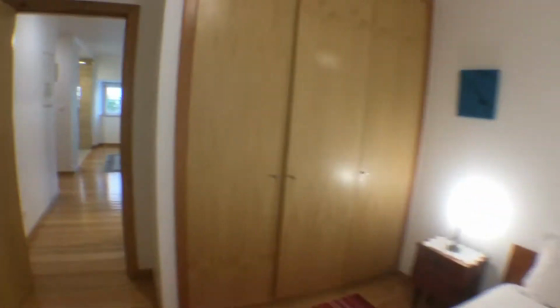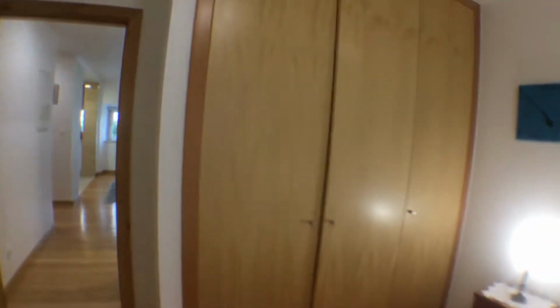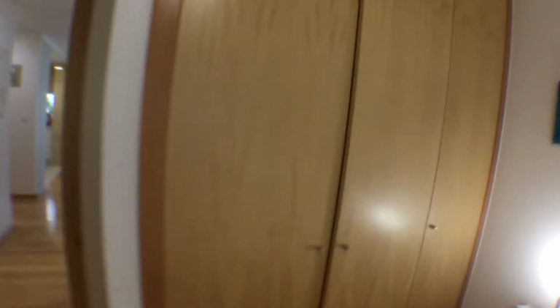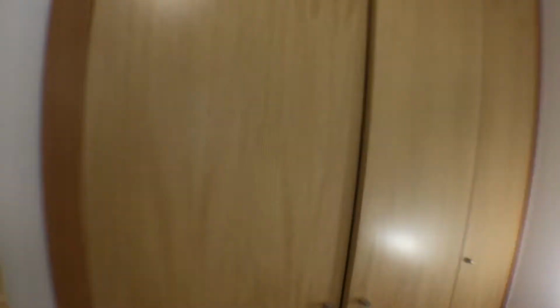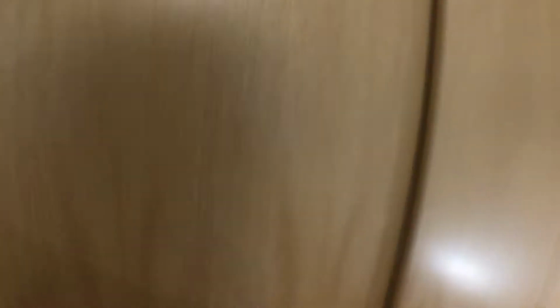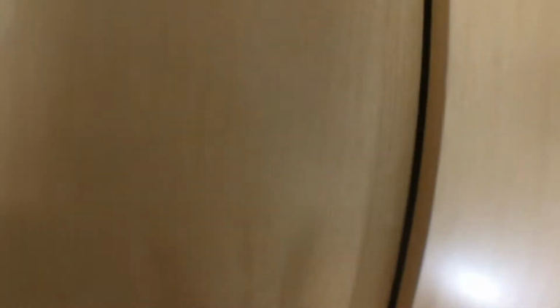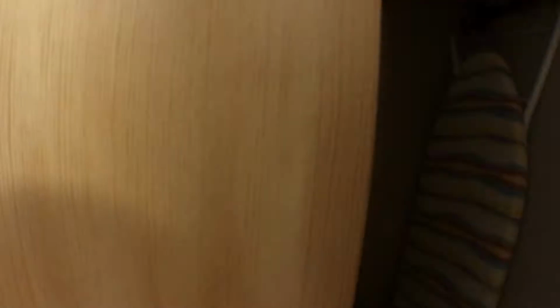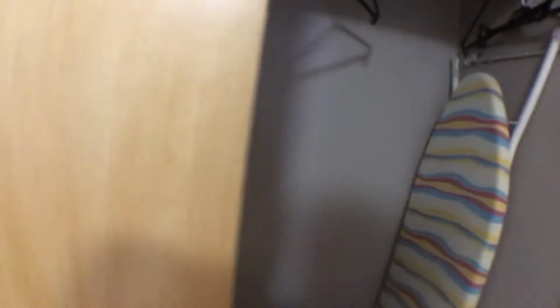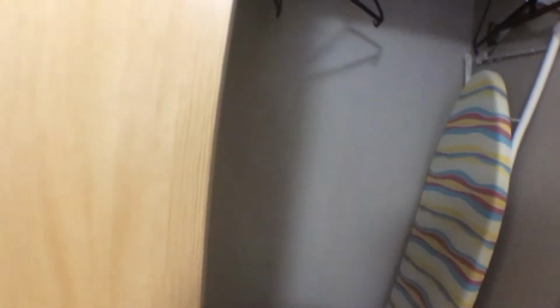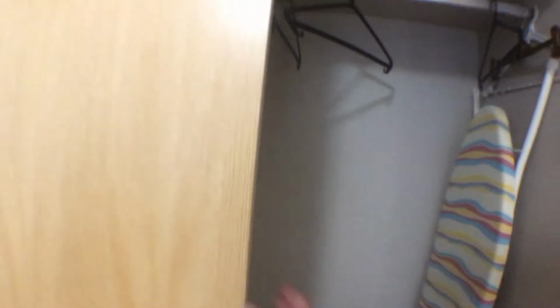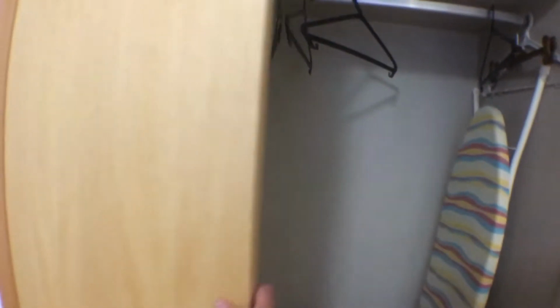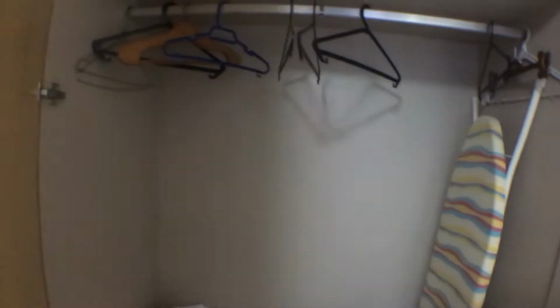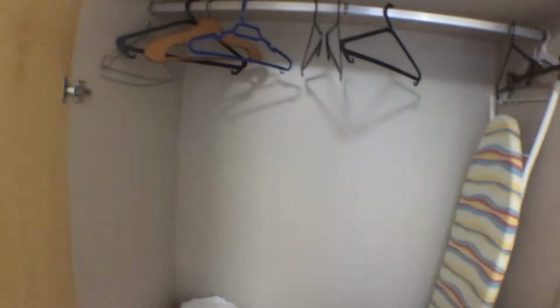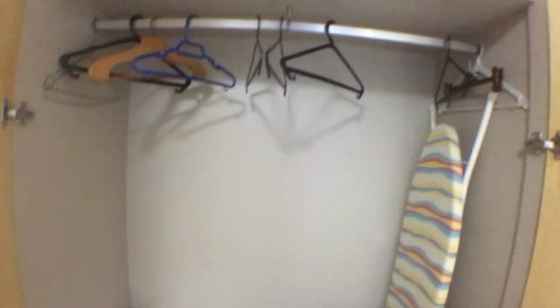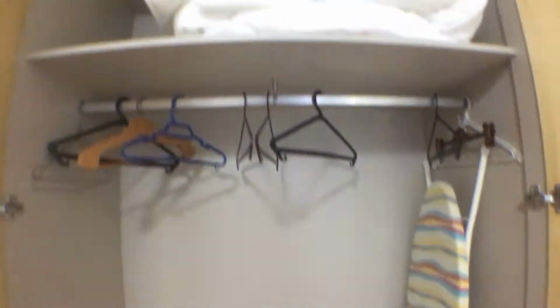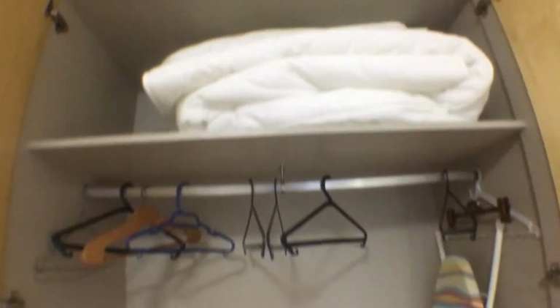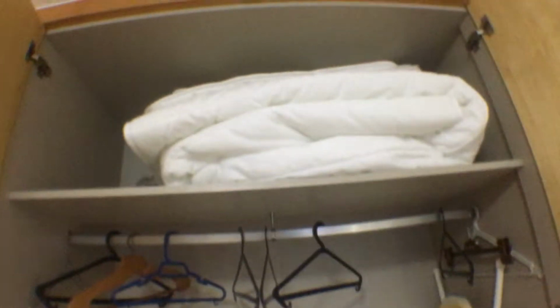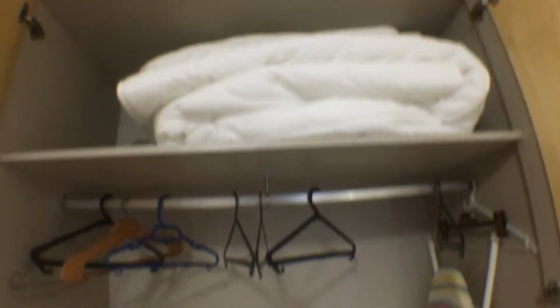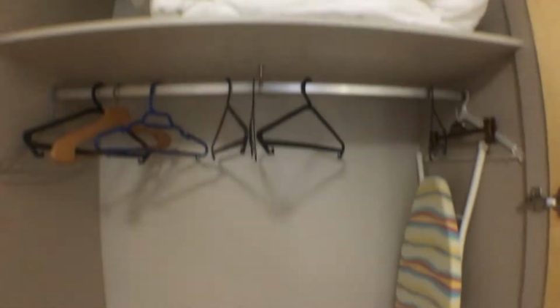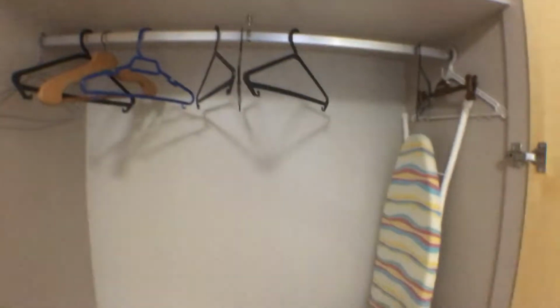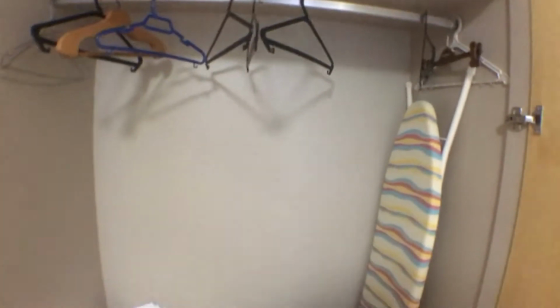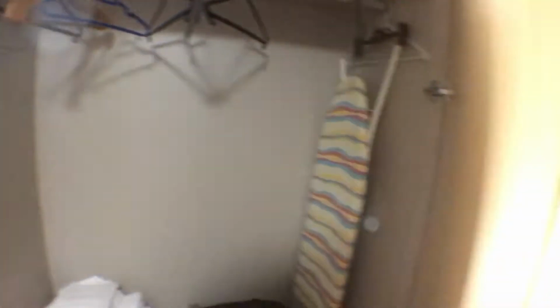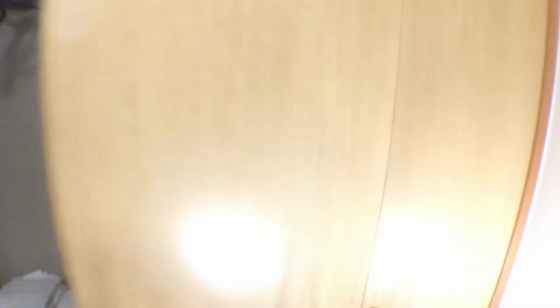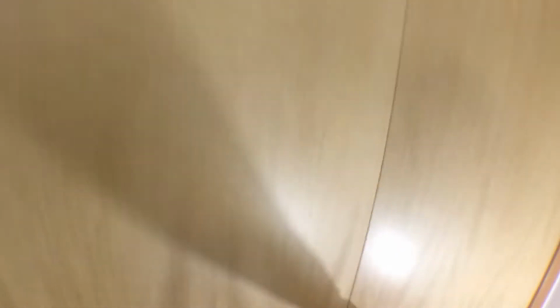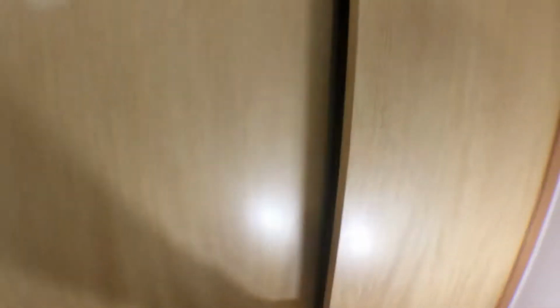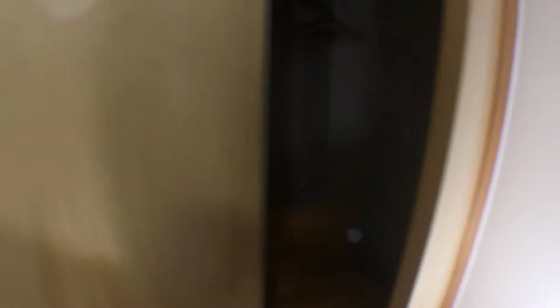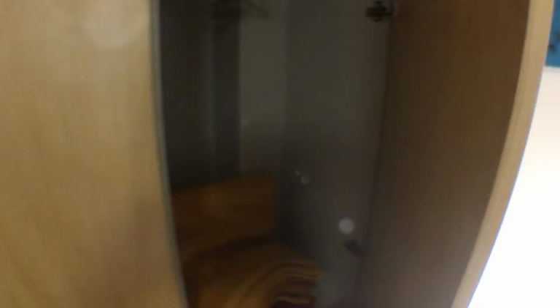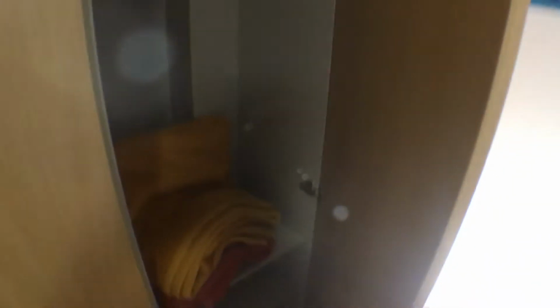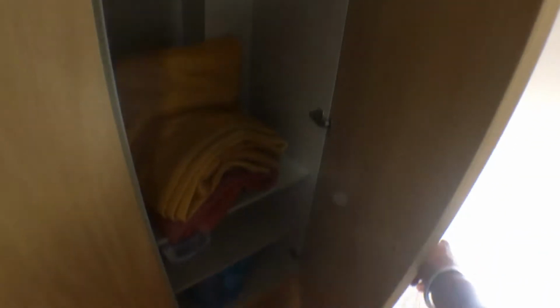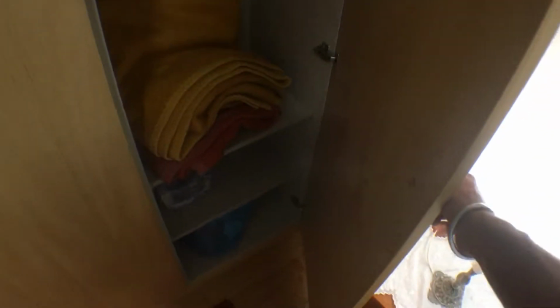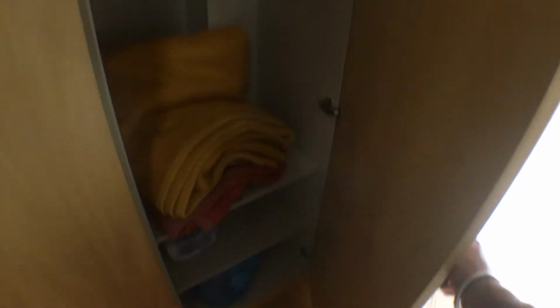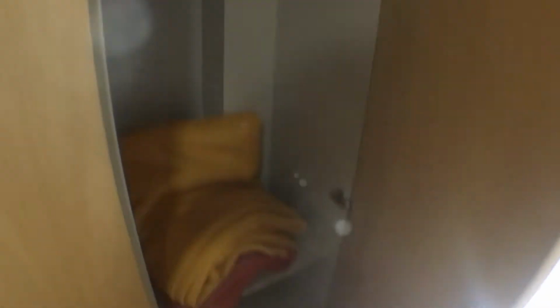Just so you guys have an idea, this is the storage space, and we have more in here.